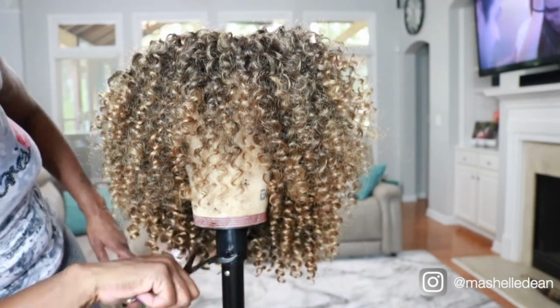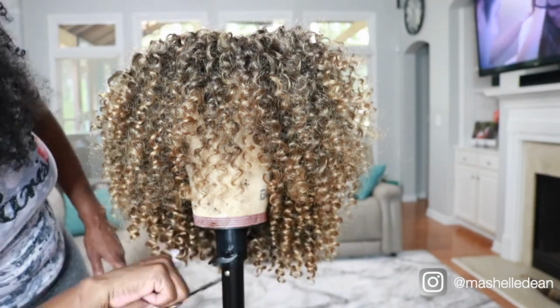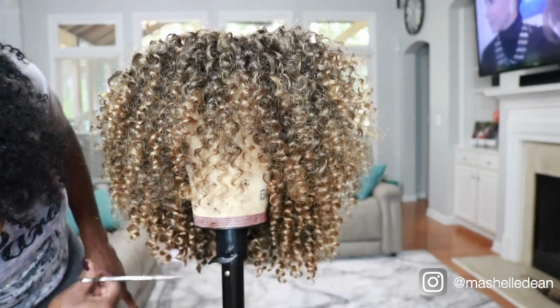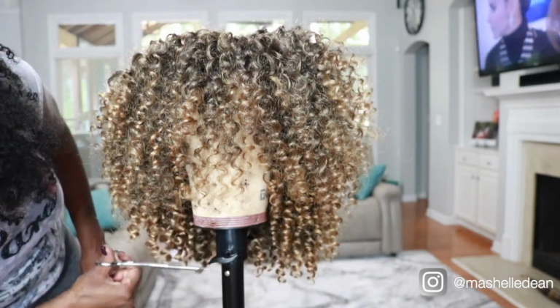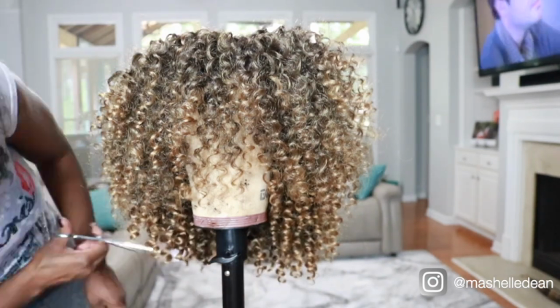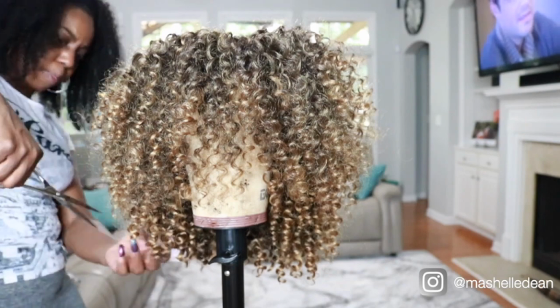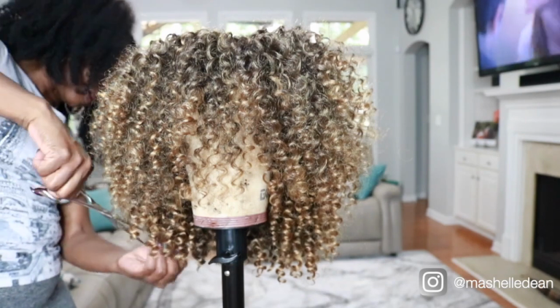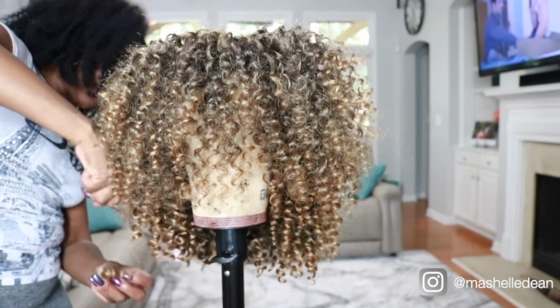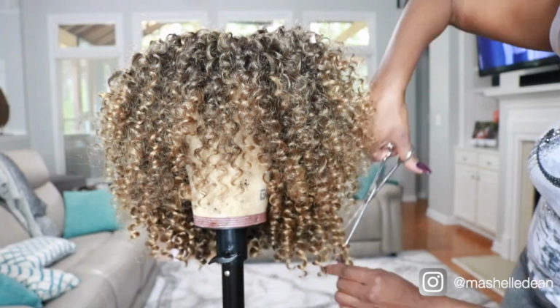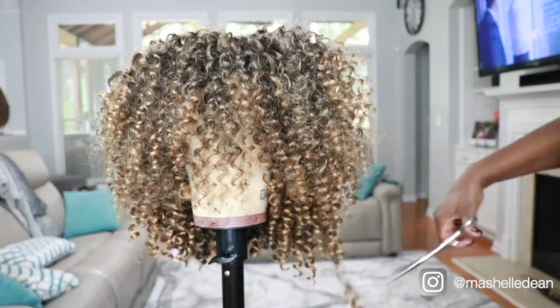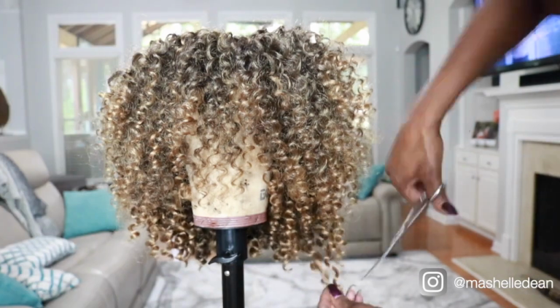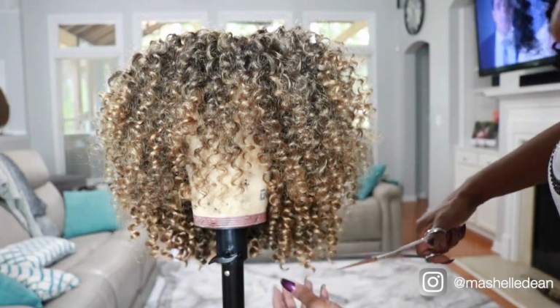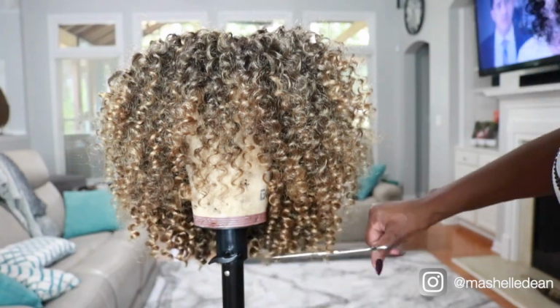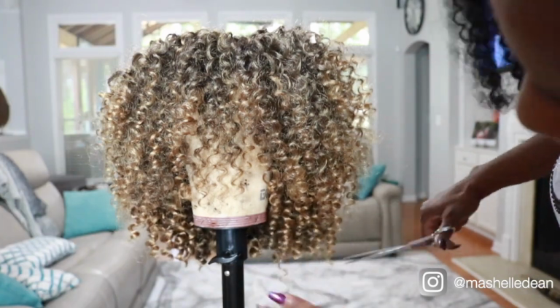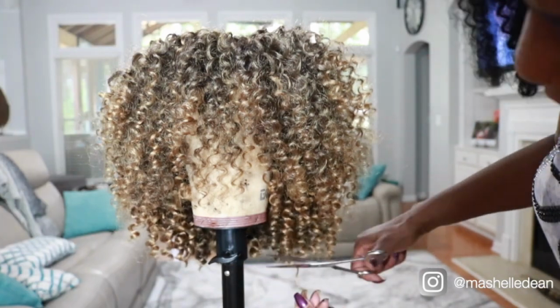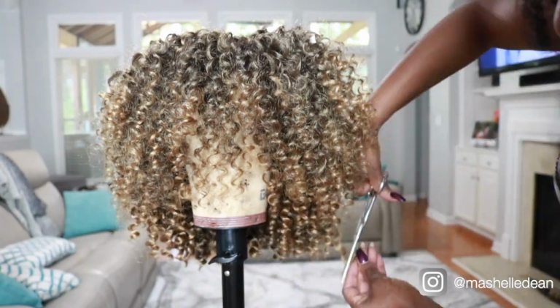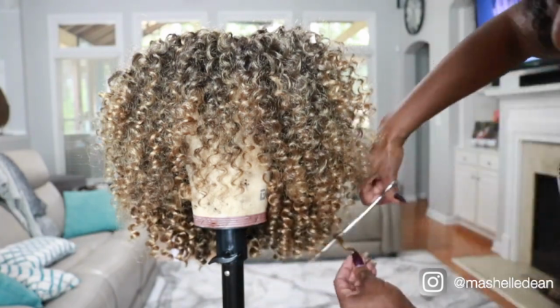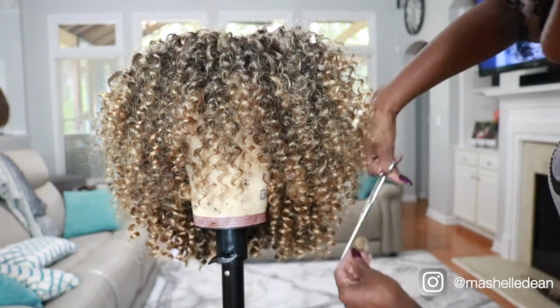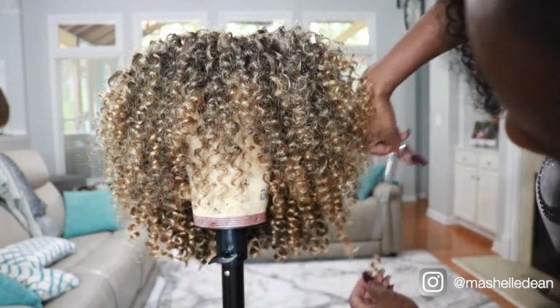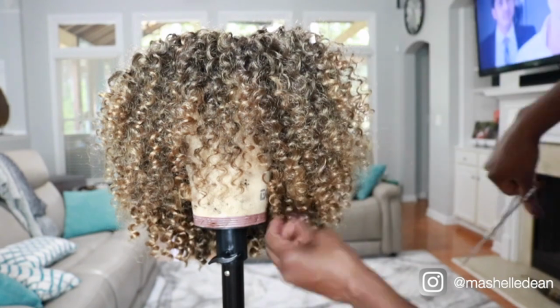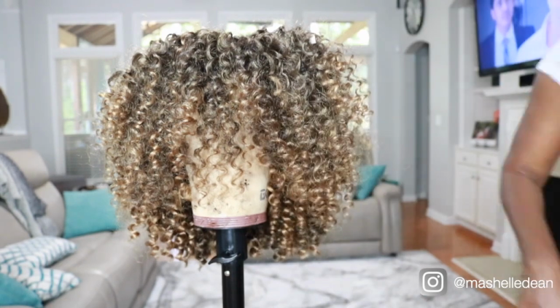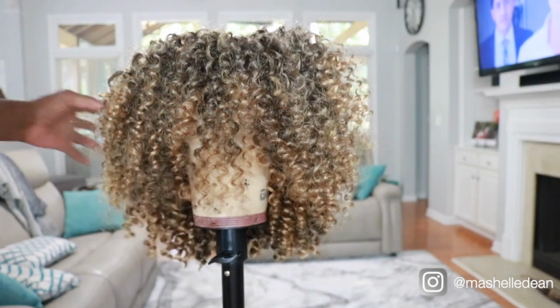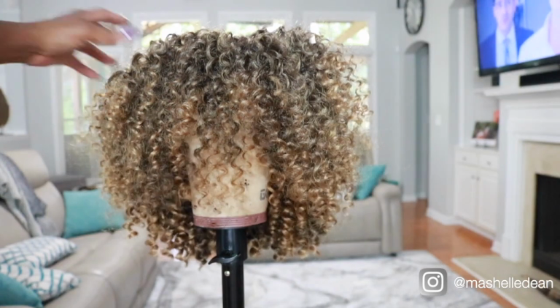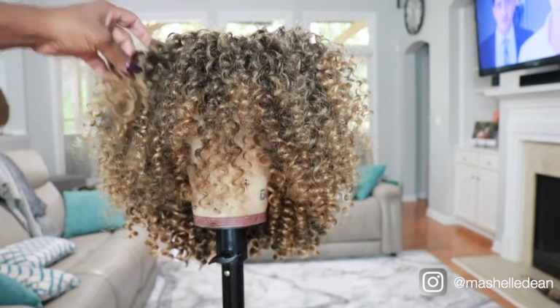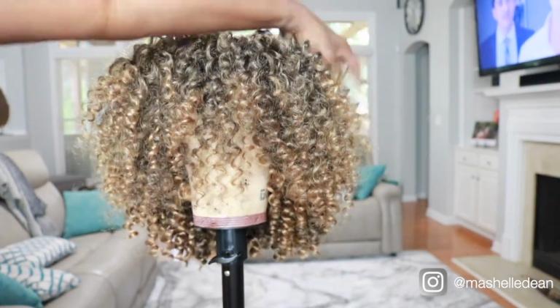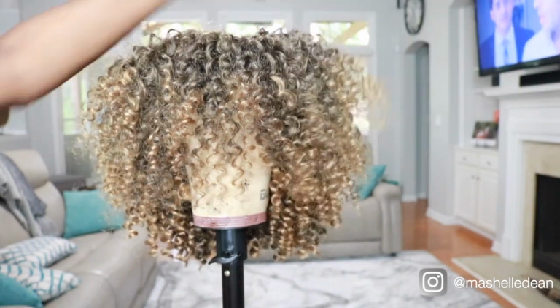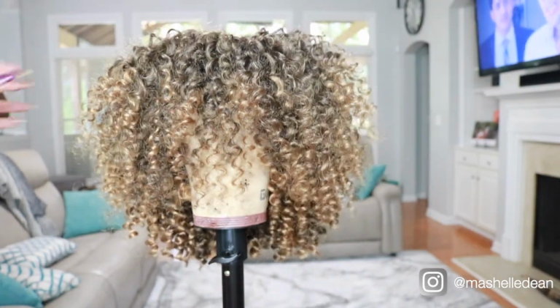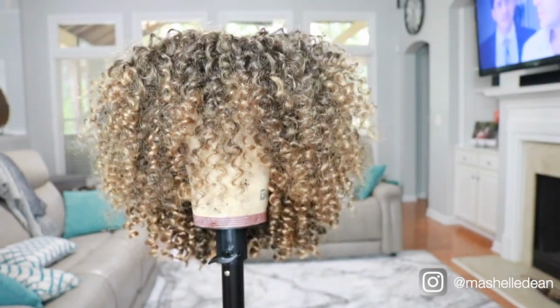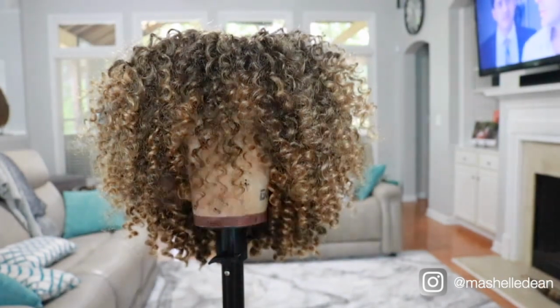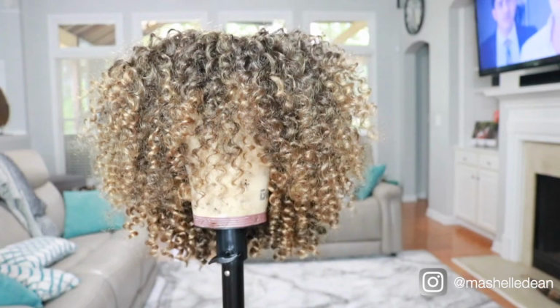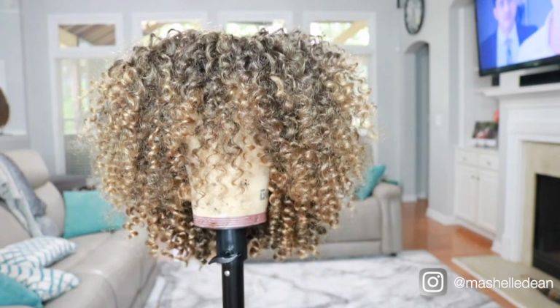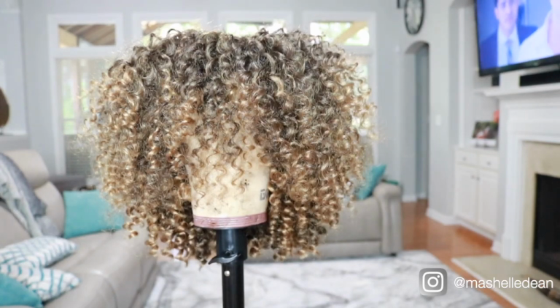And that's it — it was so quick and easy. What's really convenient about making this into a wig is that I can wear the style anytime I want and I don't have to put in all the work.